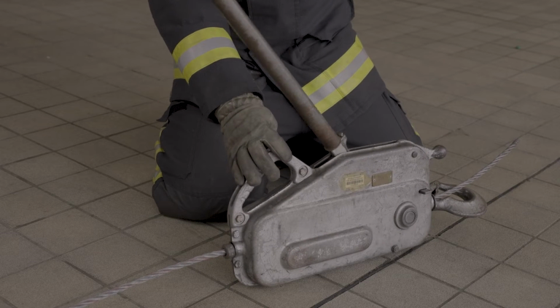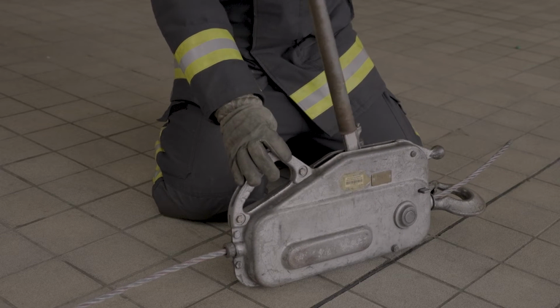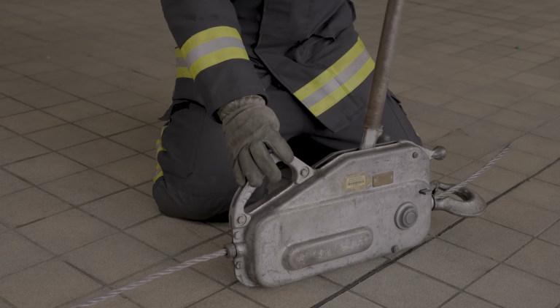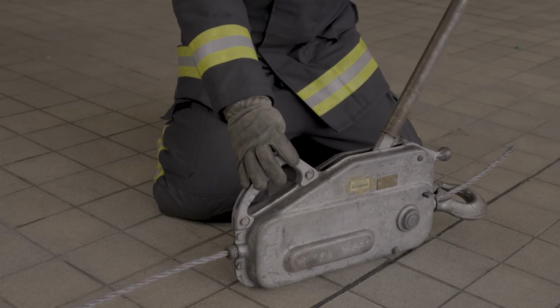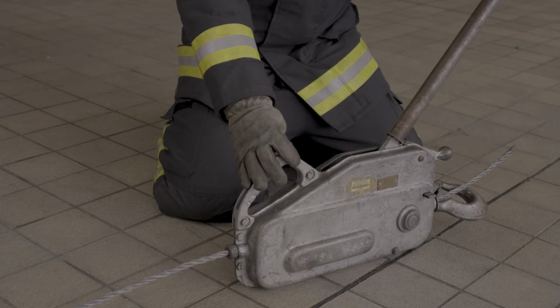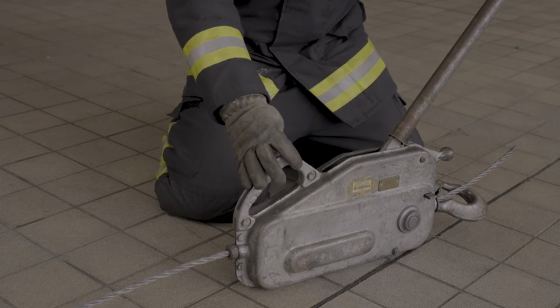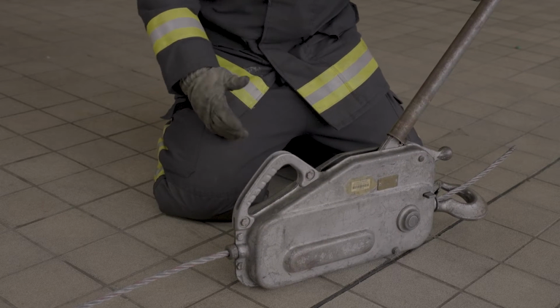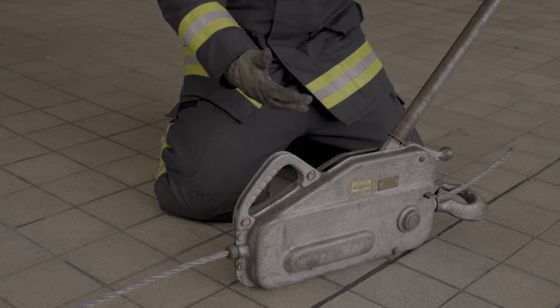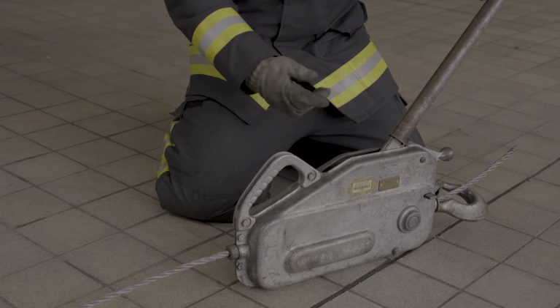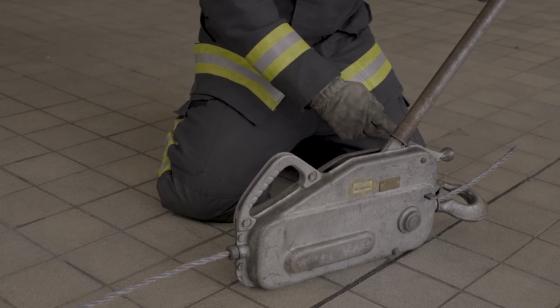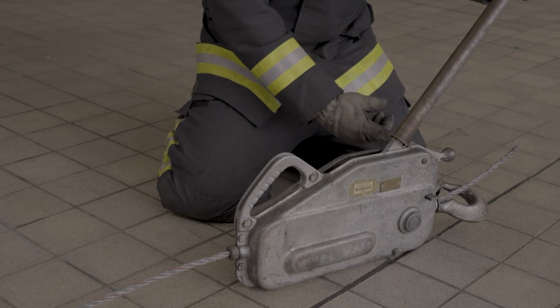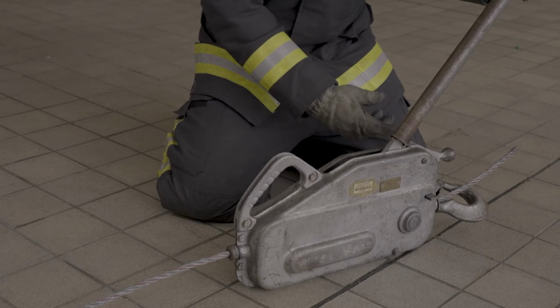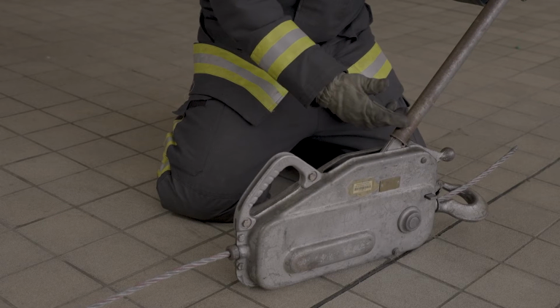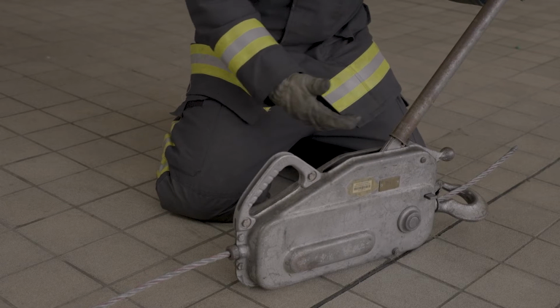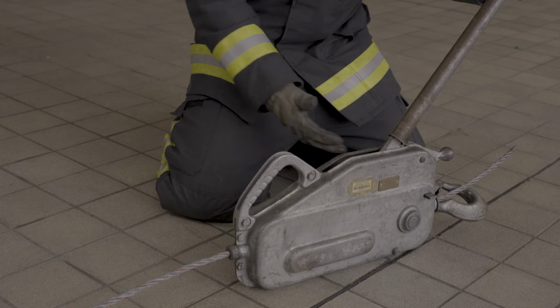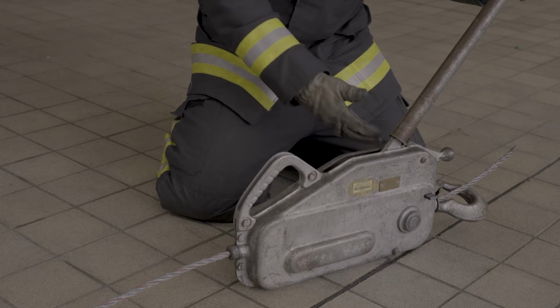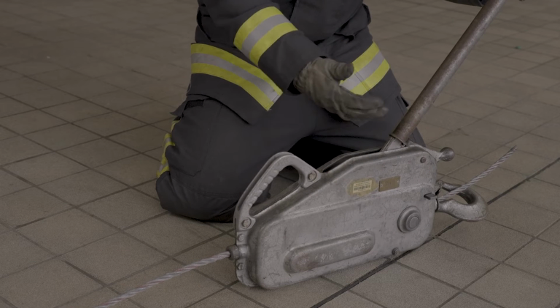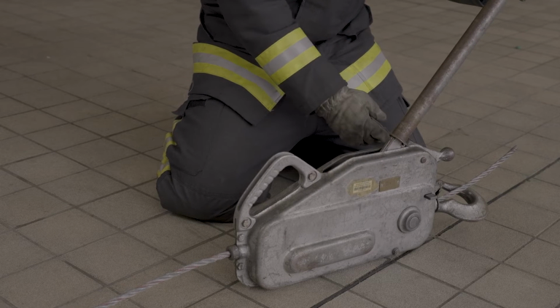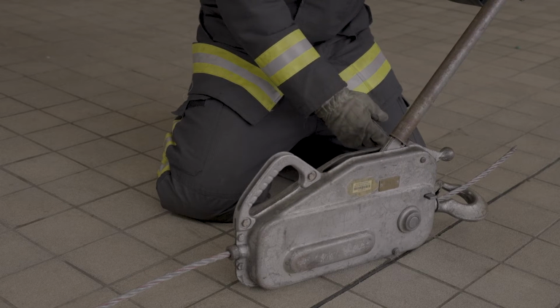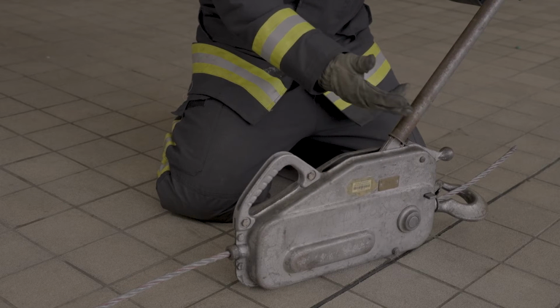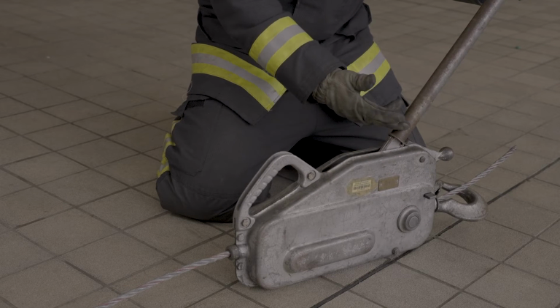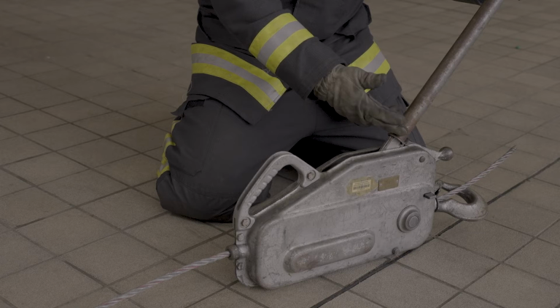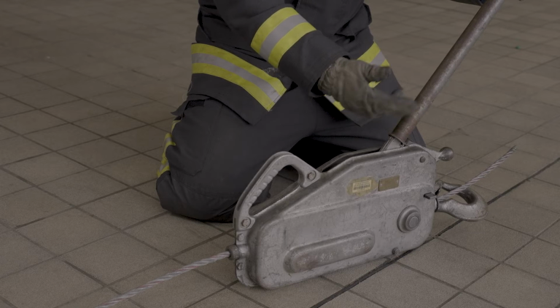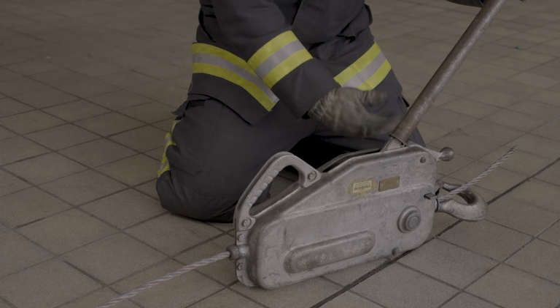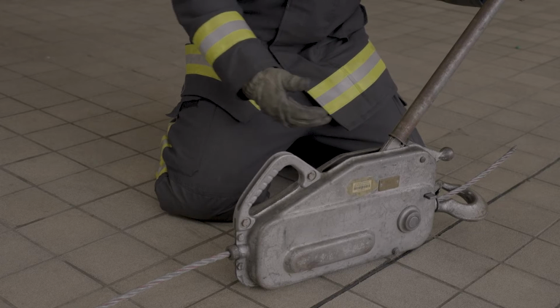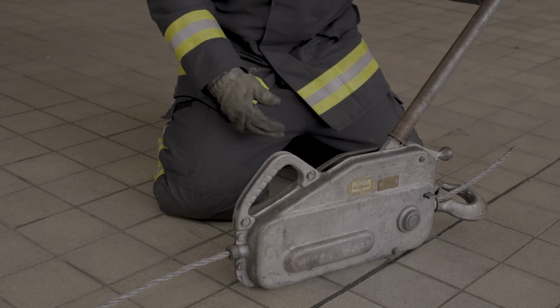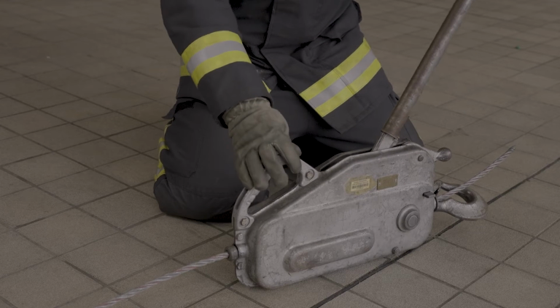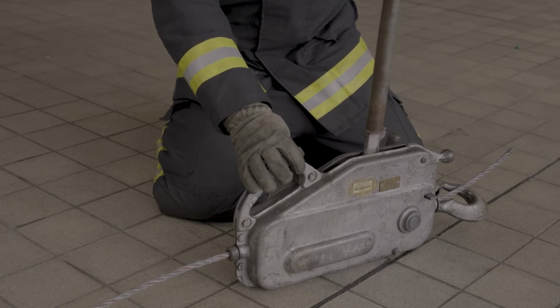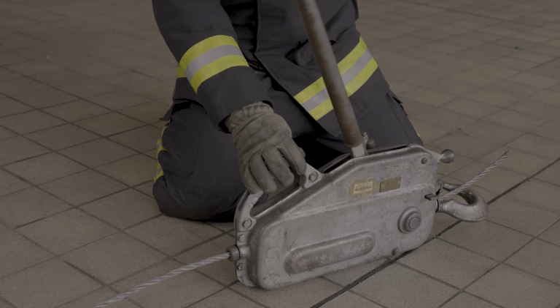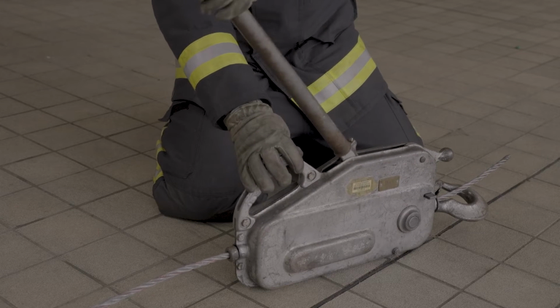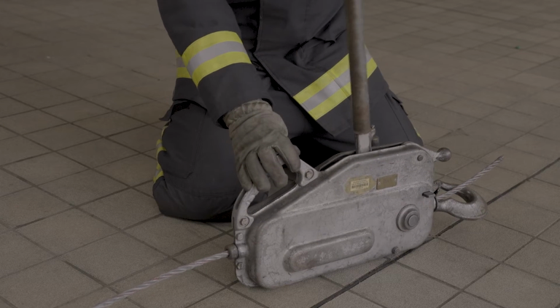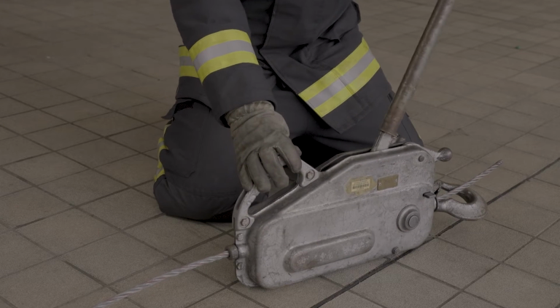One key thing to remember — a big no-no. We cannot operate the forward and the reverse at the same time. Do not exert pressure on the forward handle if you're using the reverse, and the same the other way around. That will damage the mechanisms inside.